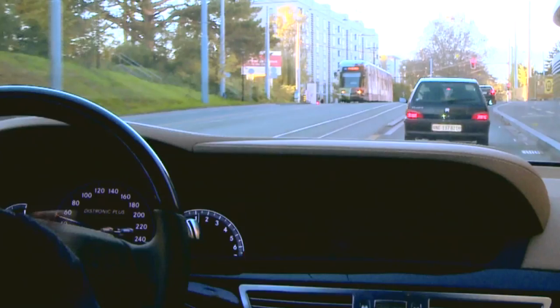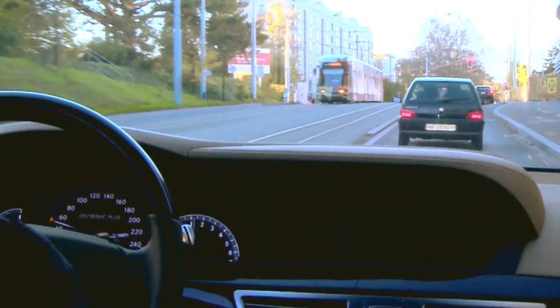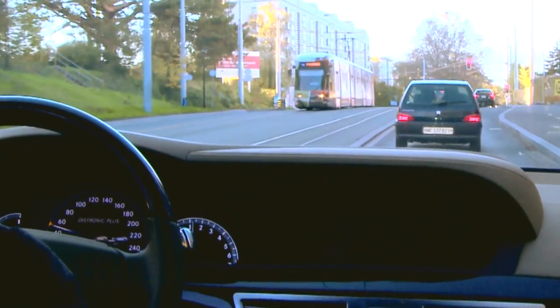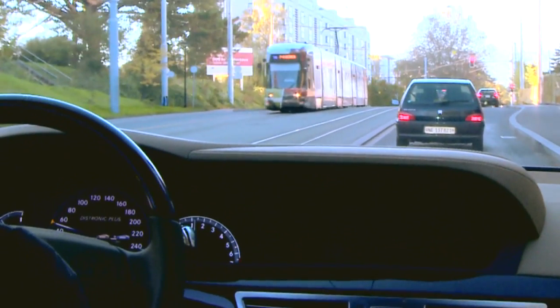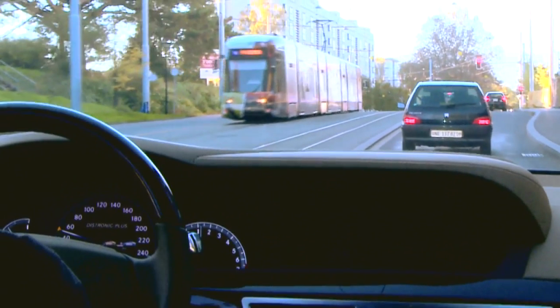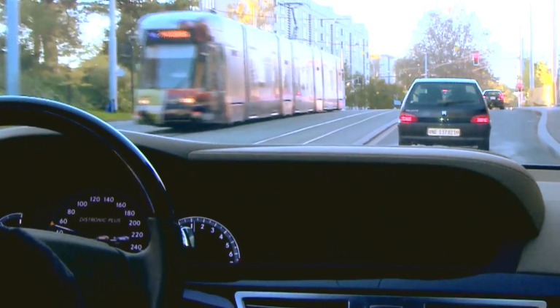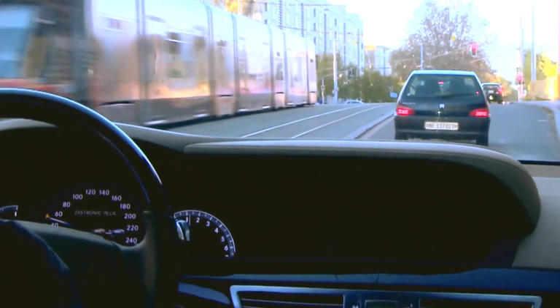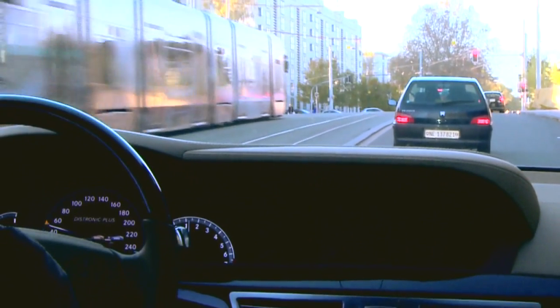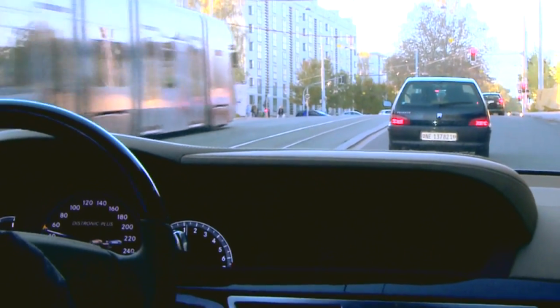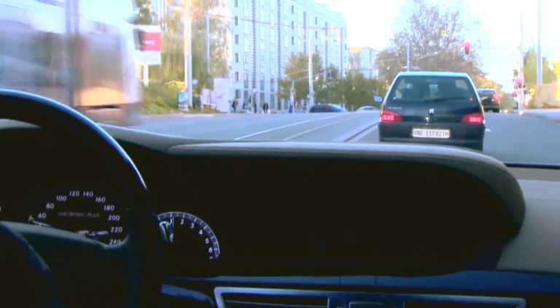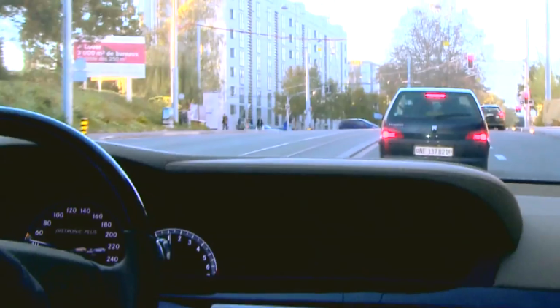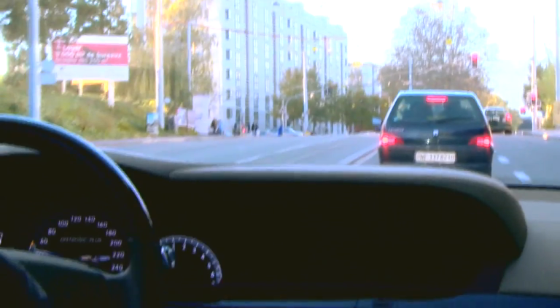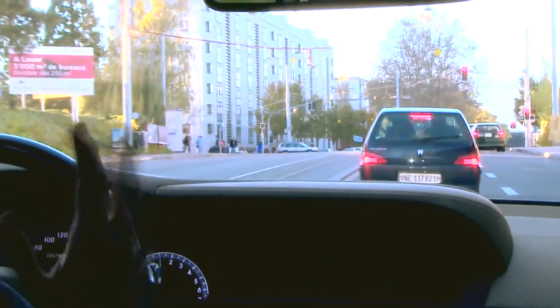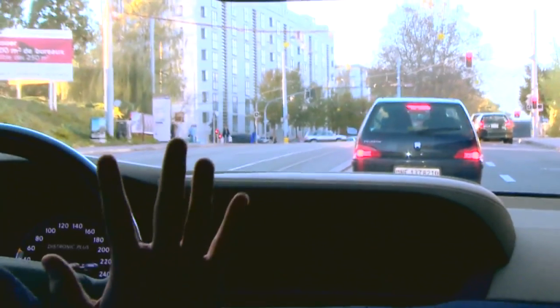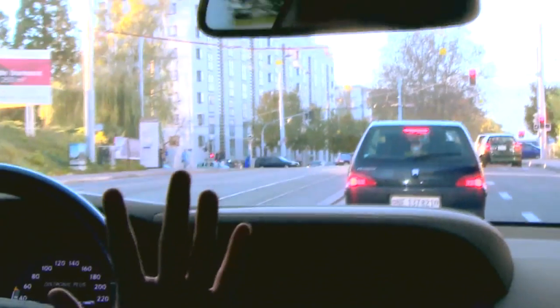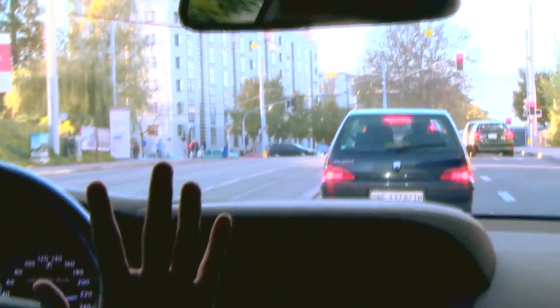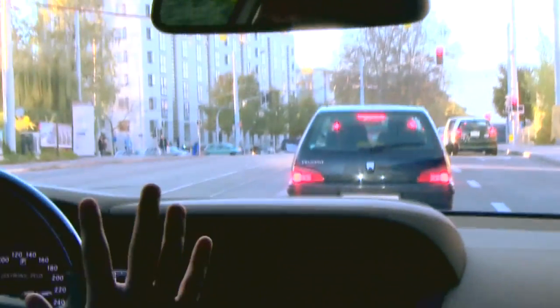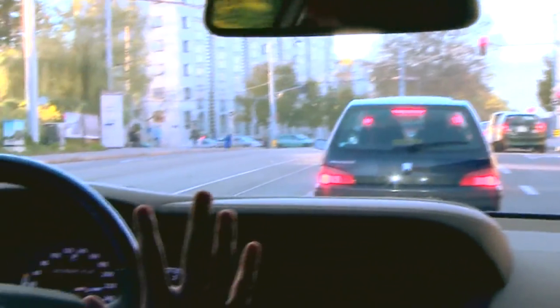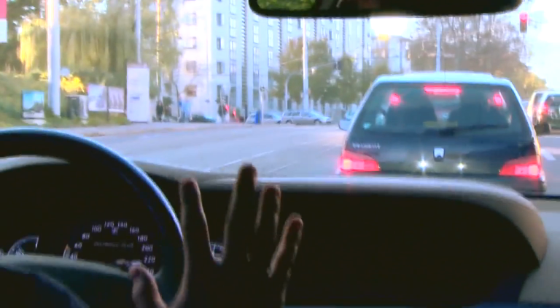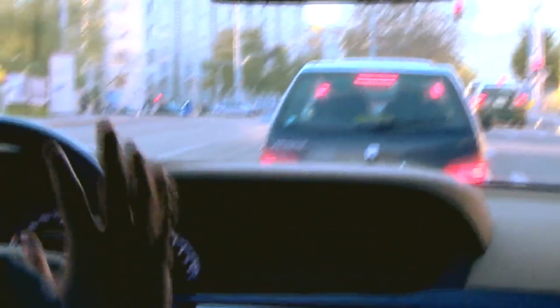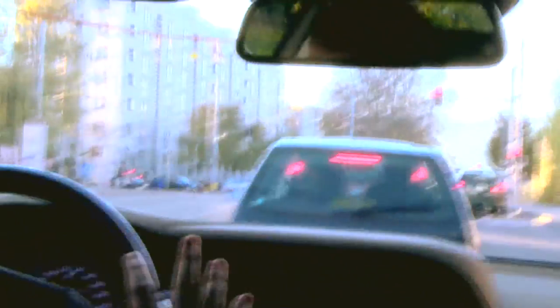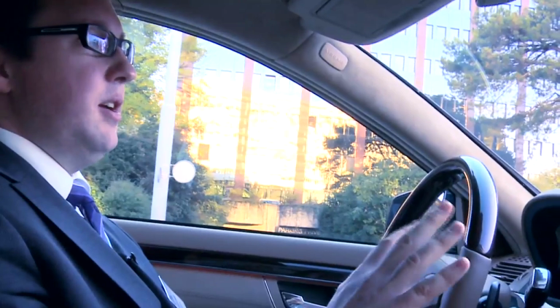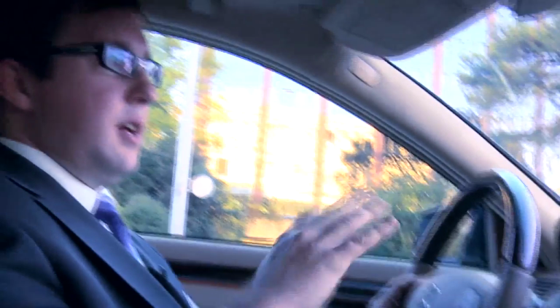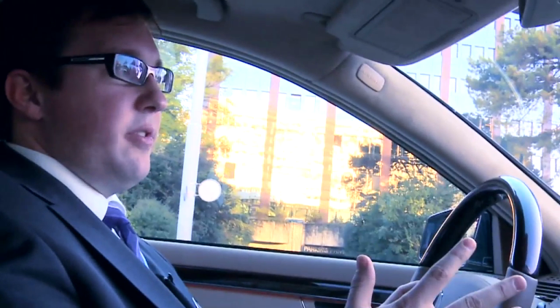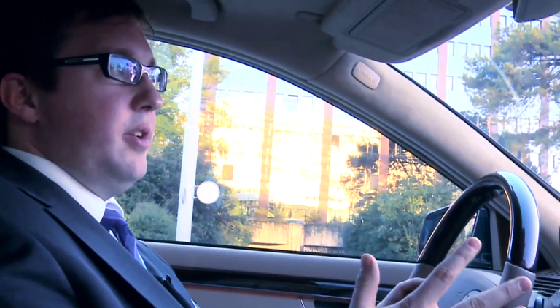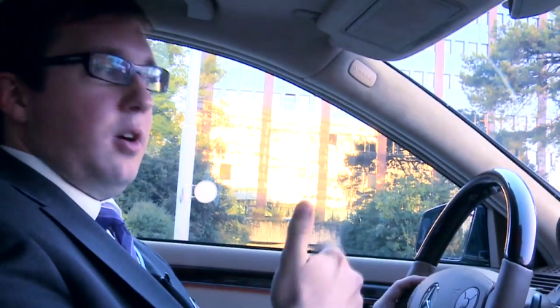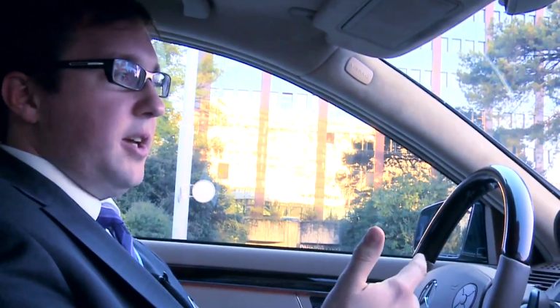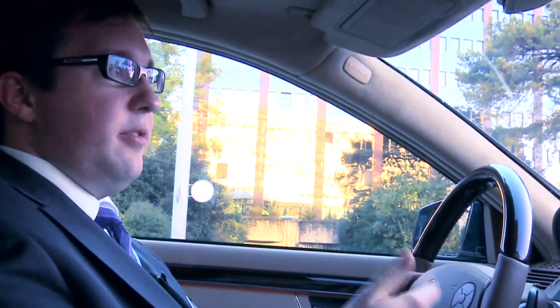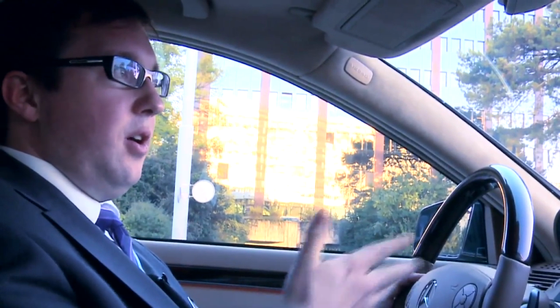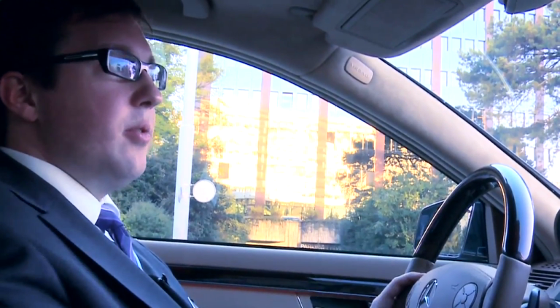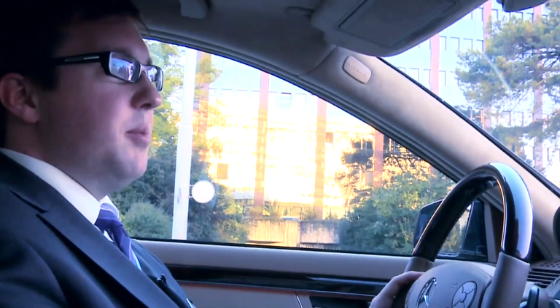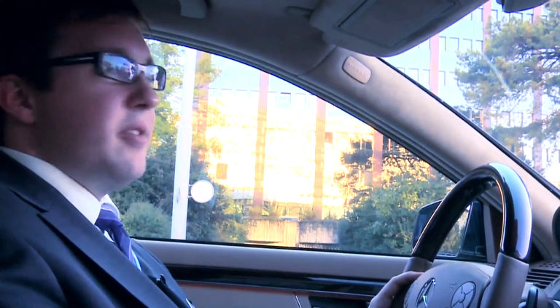We're approaching a red light so I expect the vehicle ahead of us to decelerate. I'm not doing anything myself. The vehicle is now decelerating, comes to a standstill all by itself — all through the radar-based system.